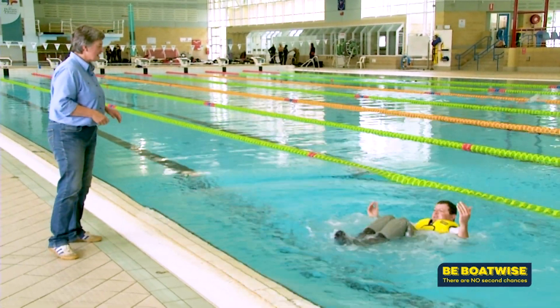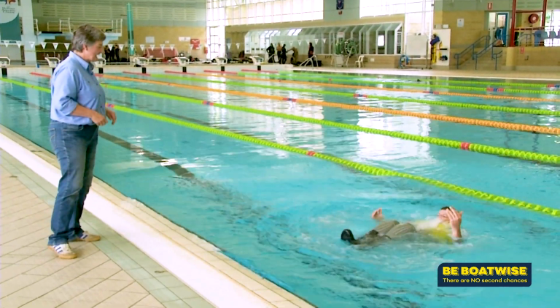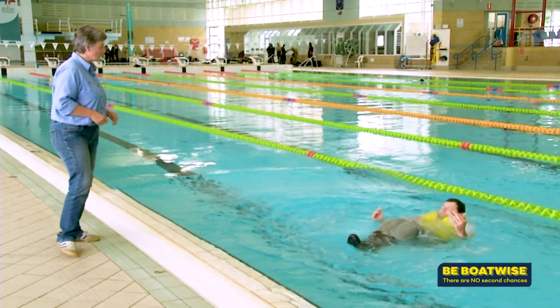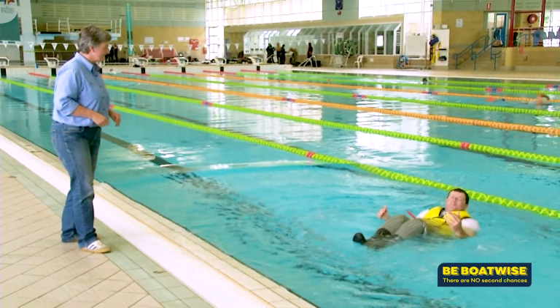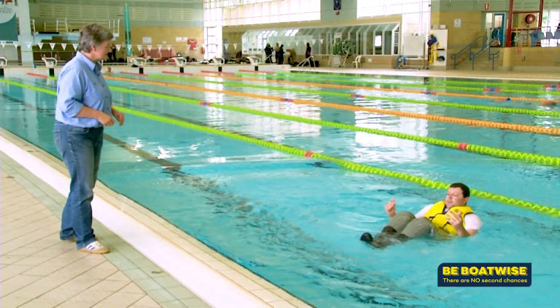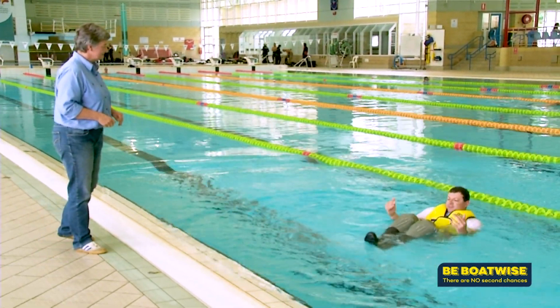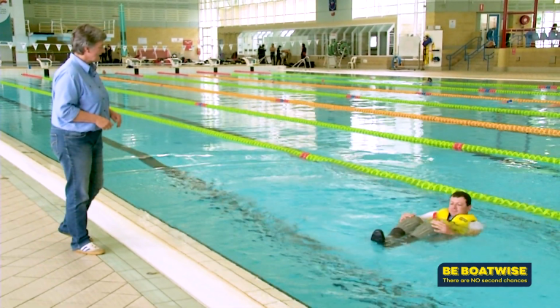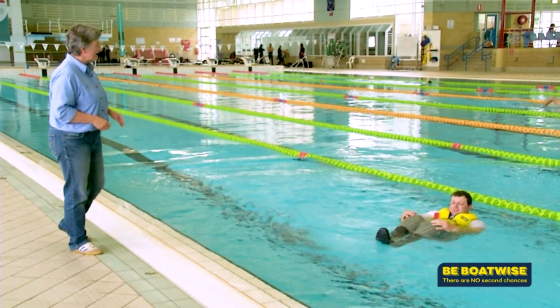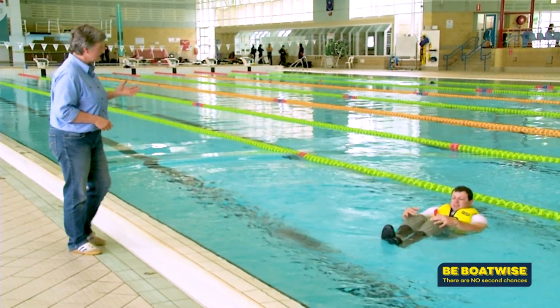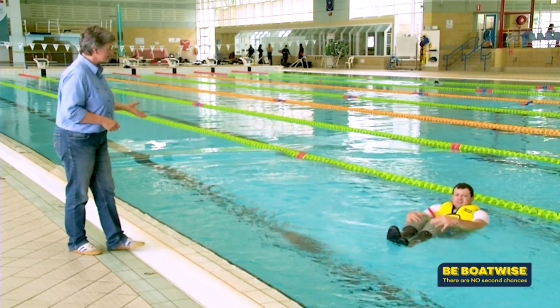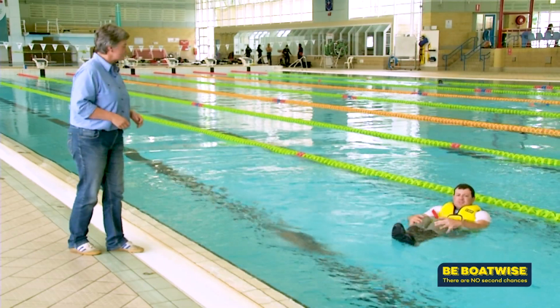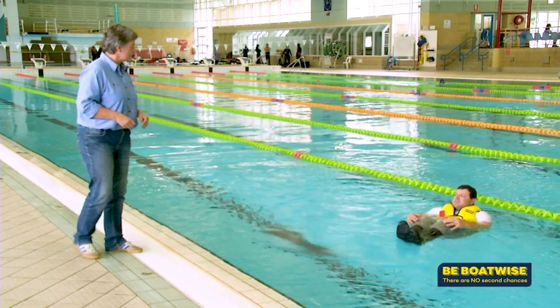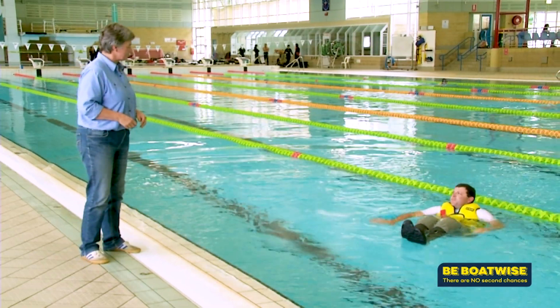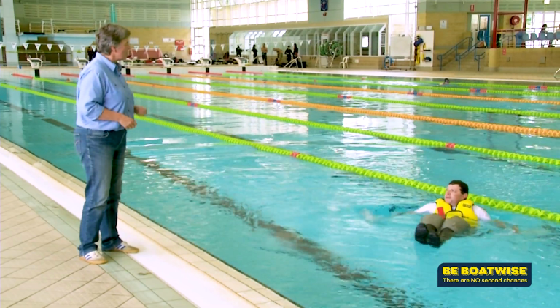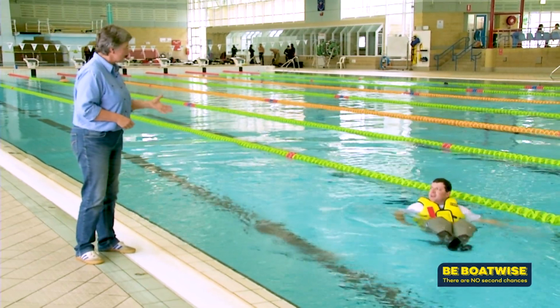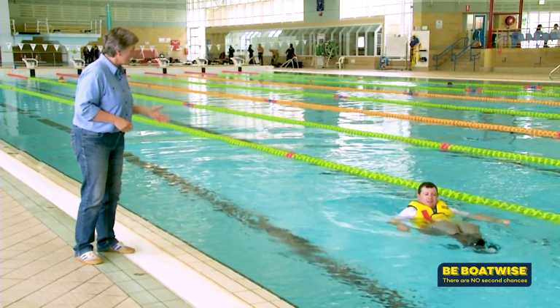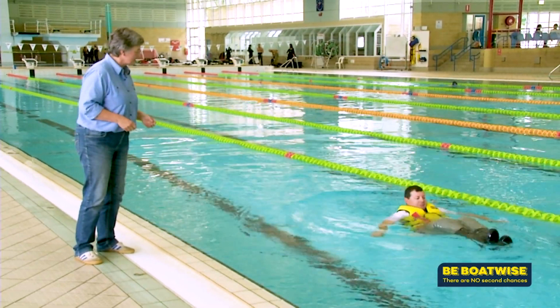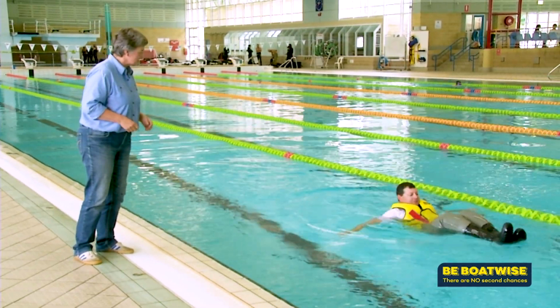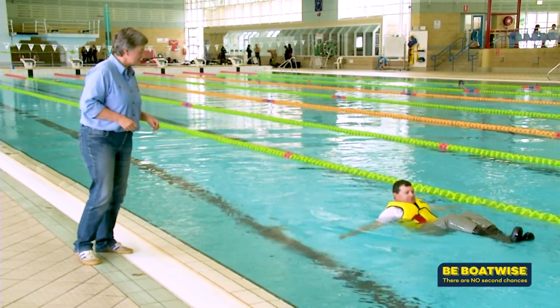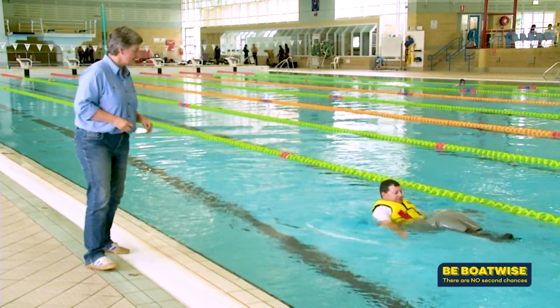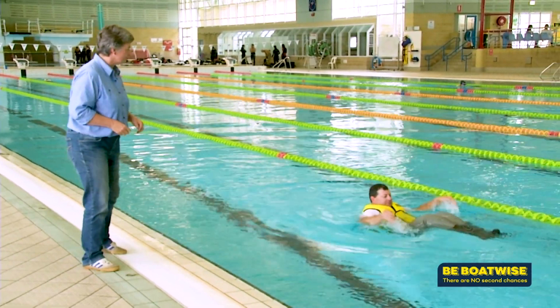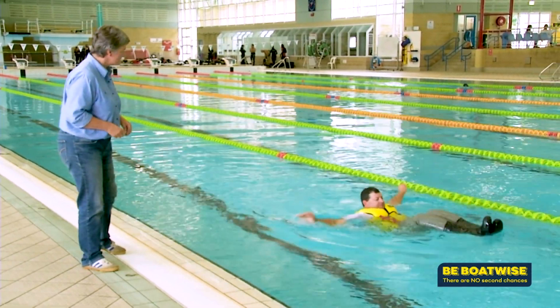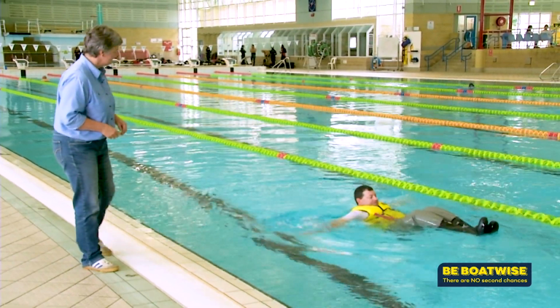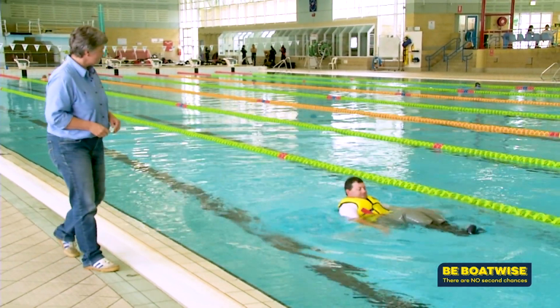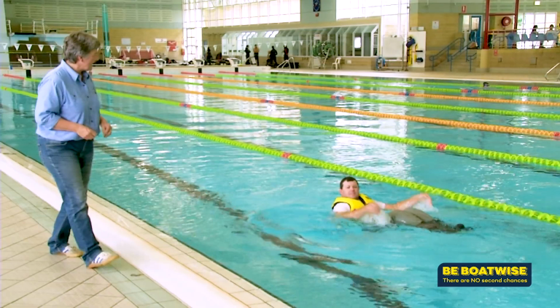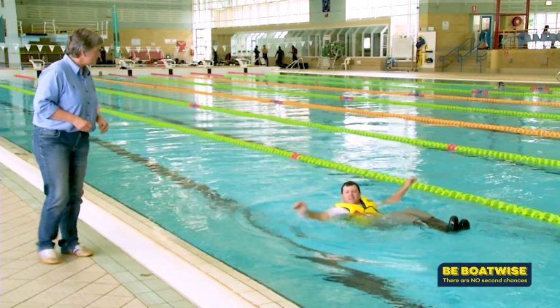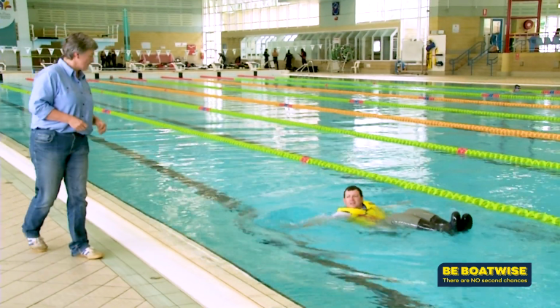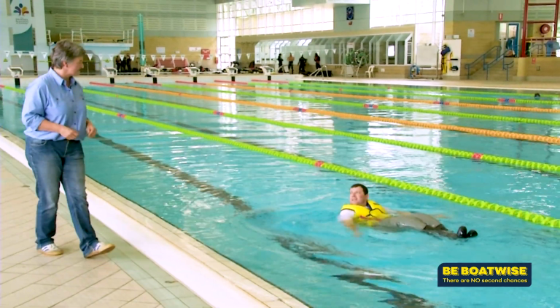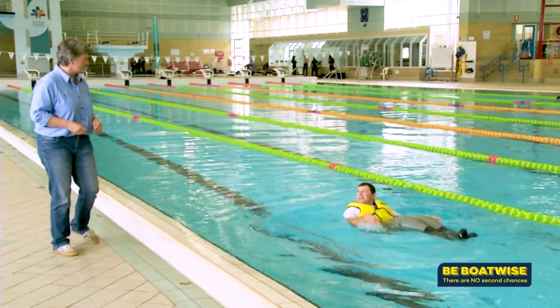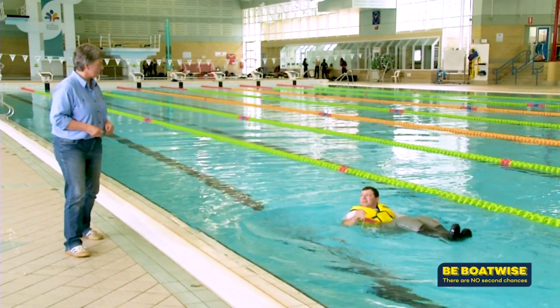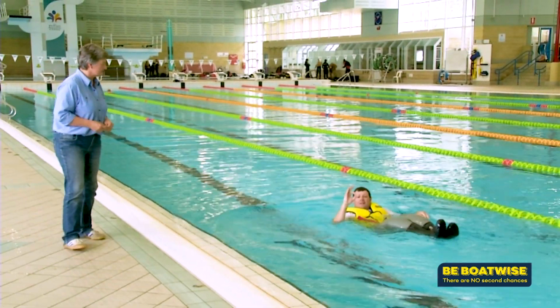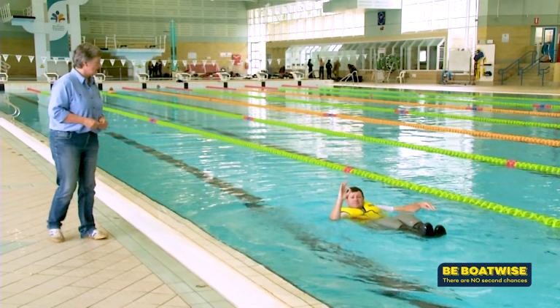Trapping air in the waders — and now you can scull to safety. There's plenty of air in the legs to keep you afloat, and you've got the buoyancy from the PFD as well.